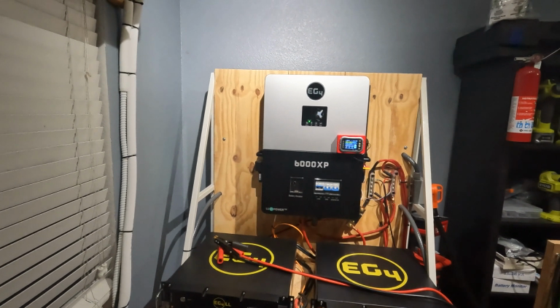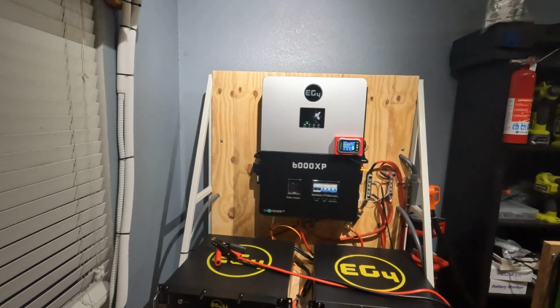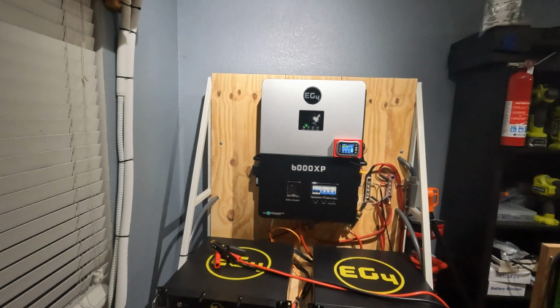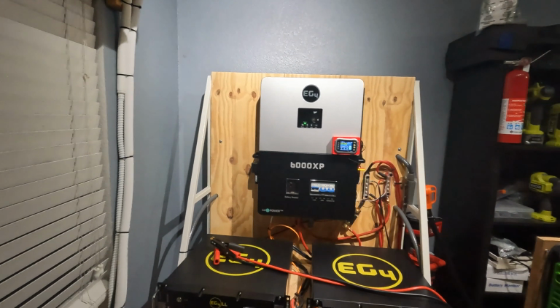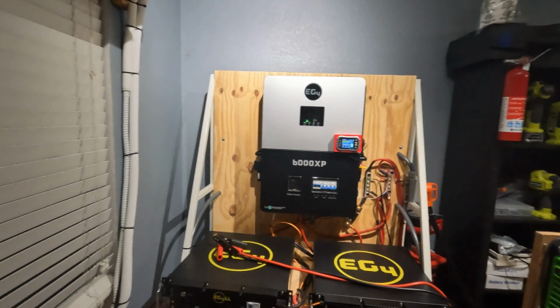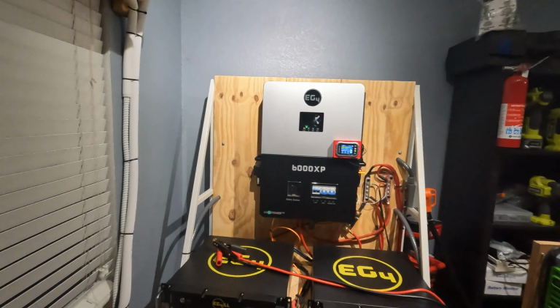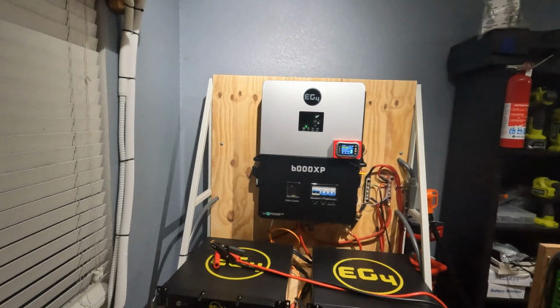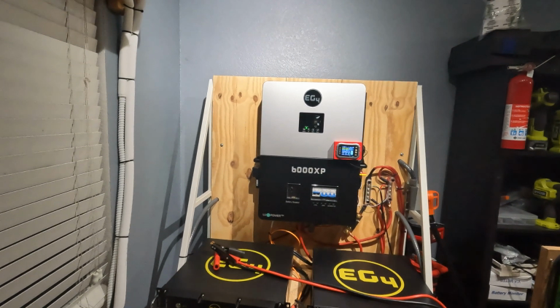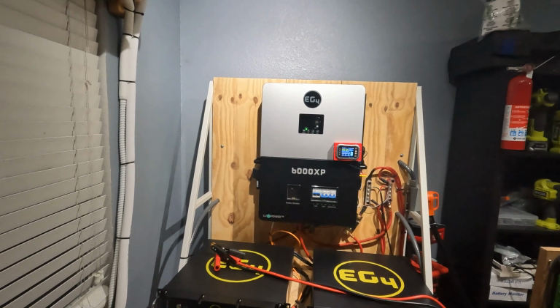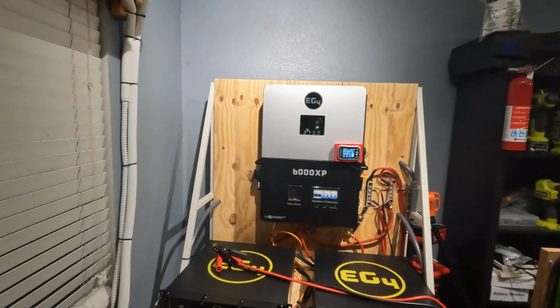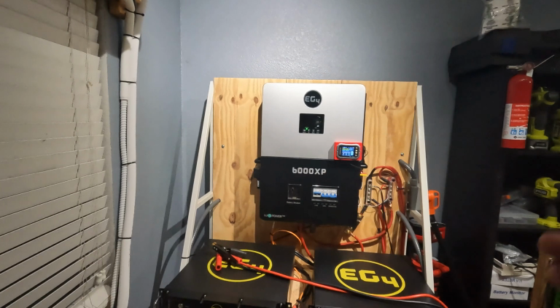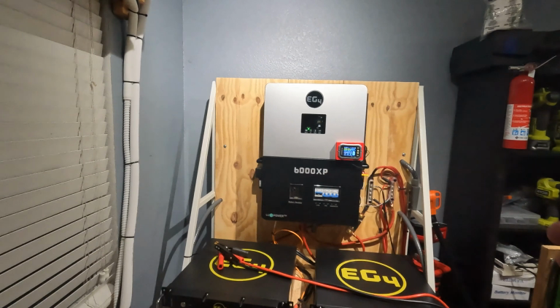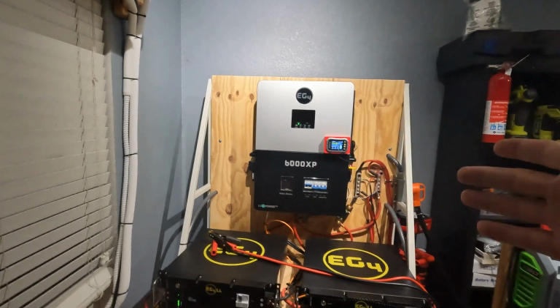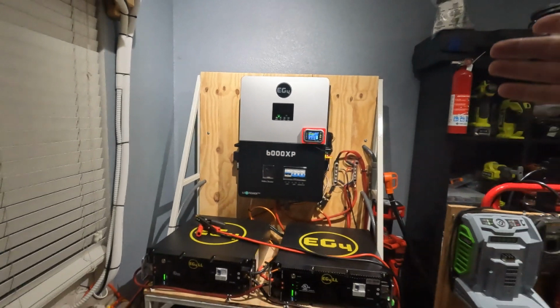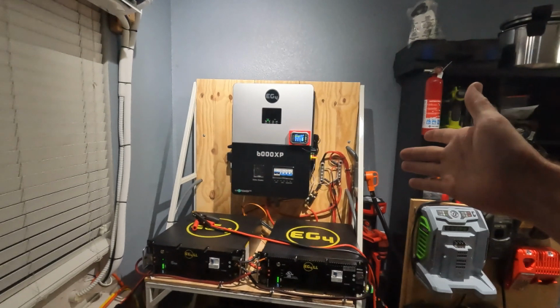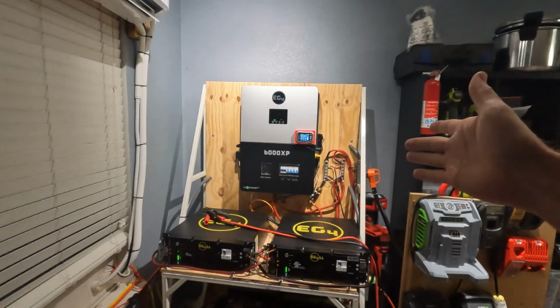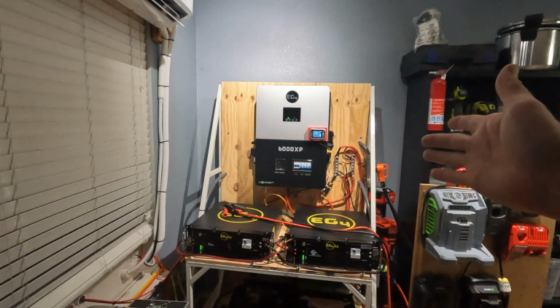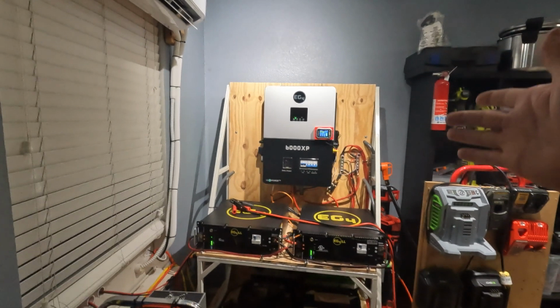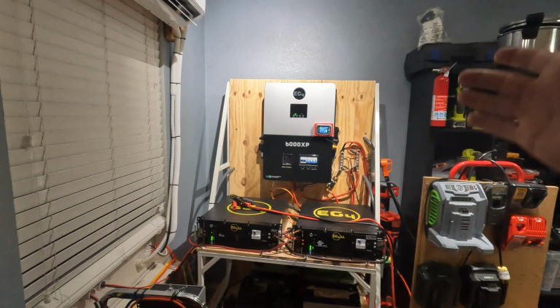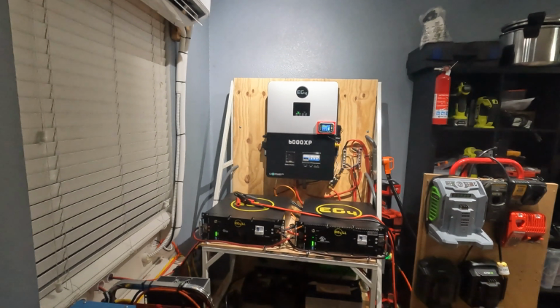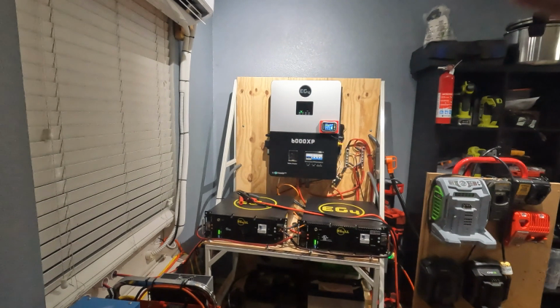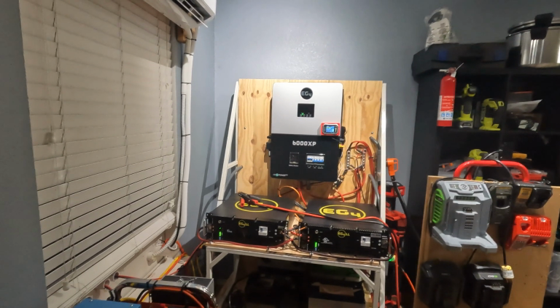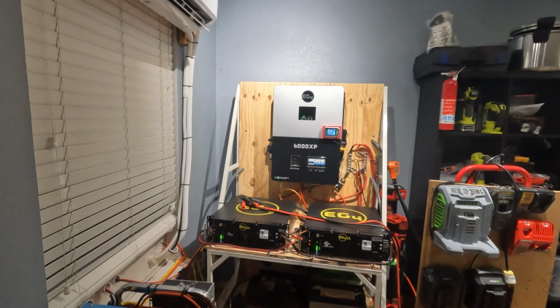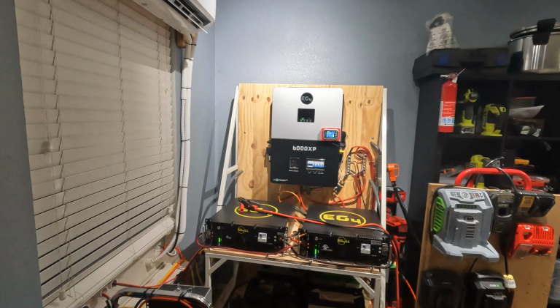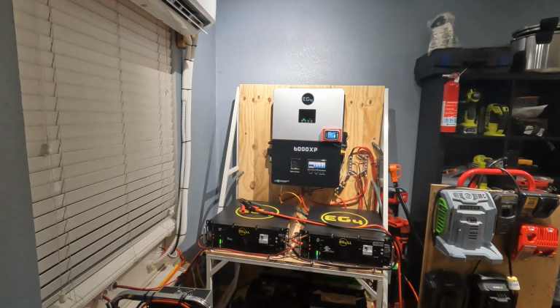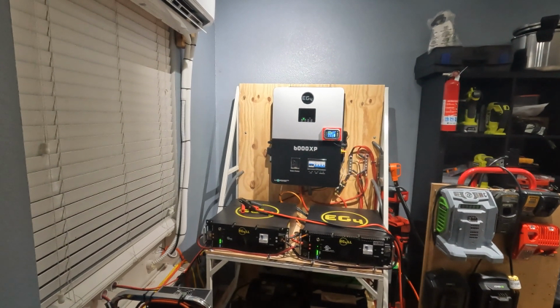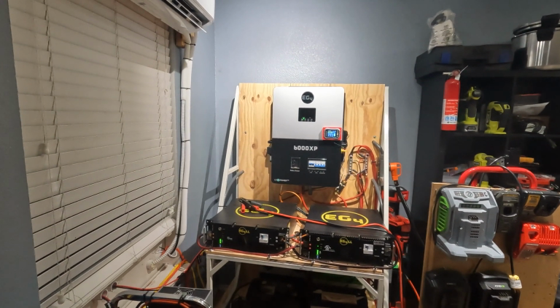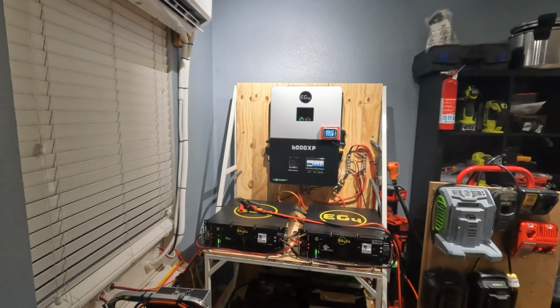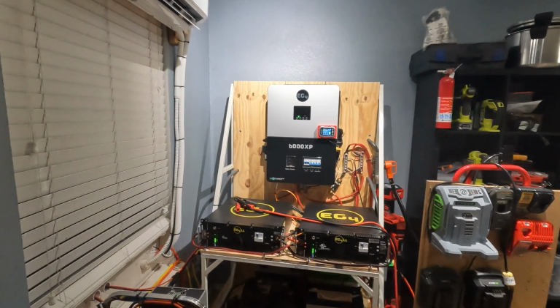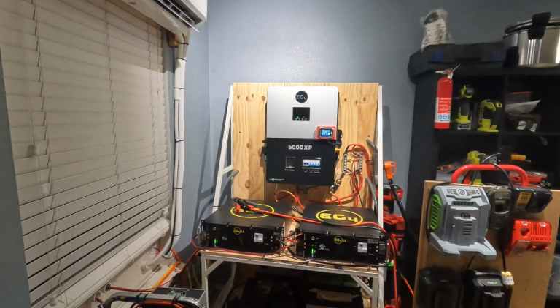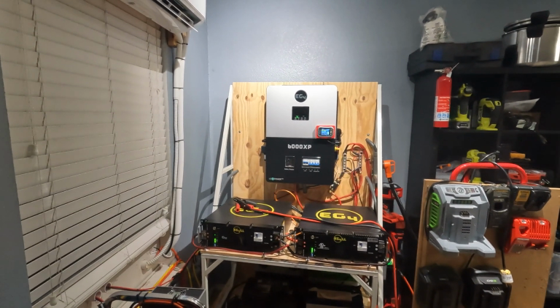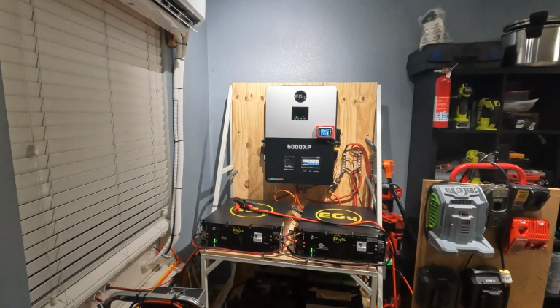Anyway, that's it guys. I just wanted to show you all my little load test and kind of show off my system a little bit. Let me know if you guys have any questions, and I'll see you all in the next video. Thank you.